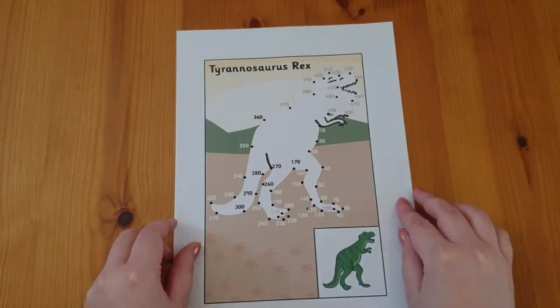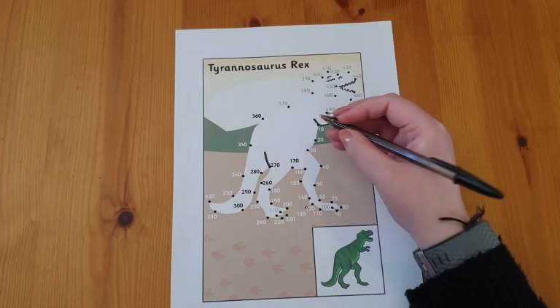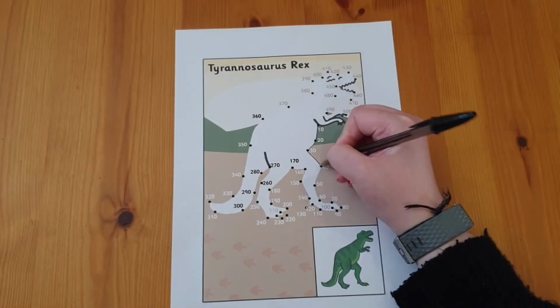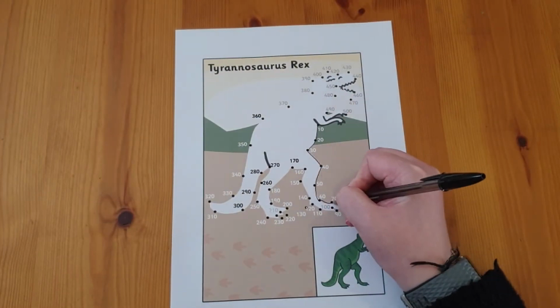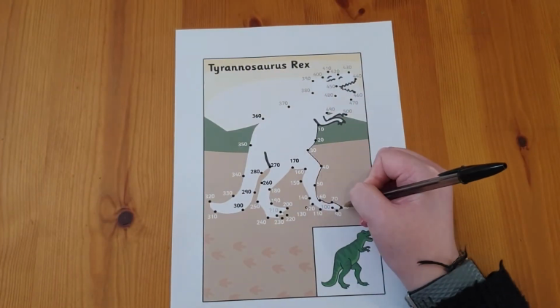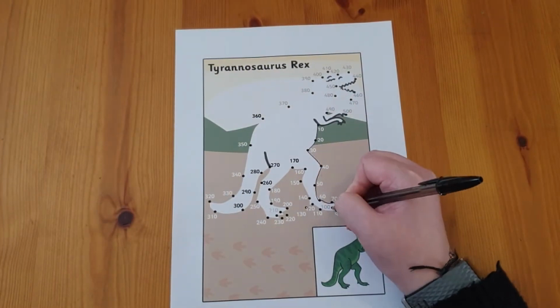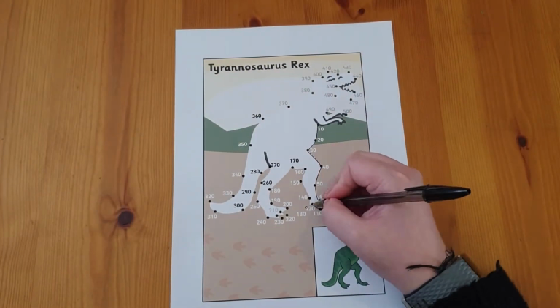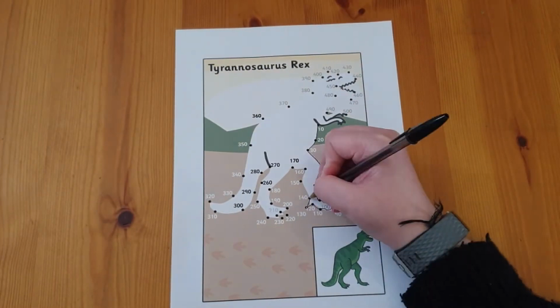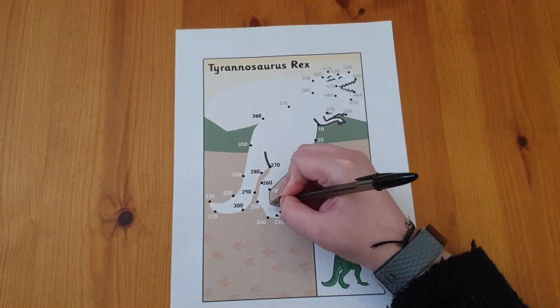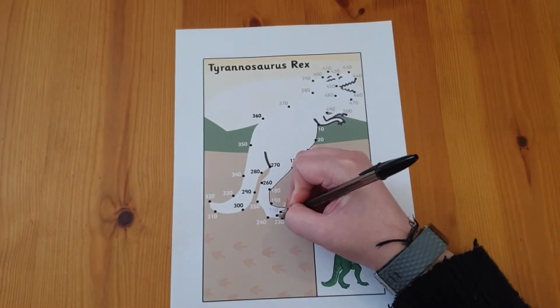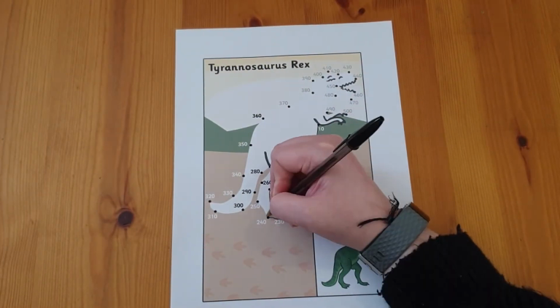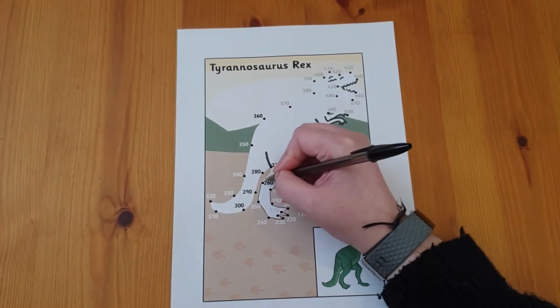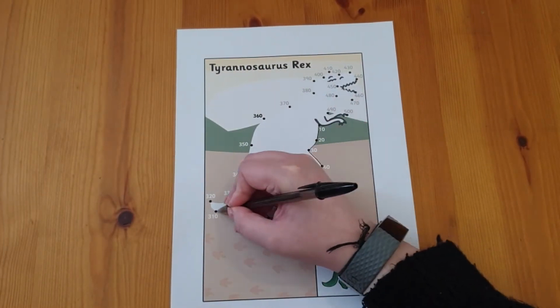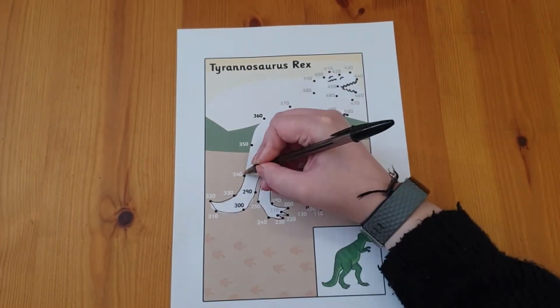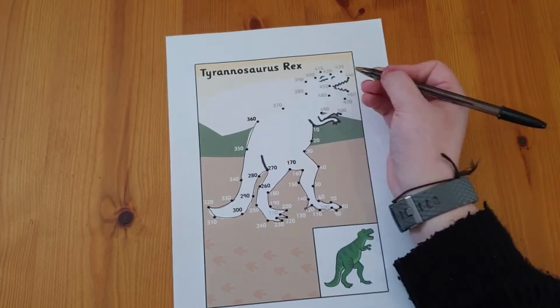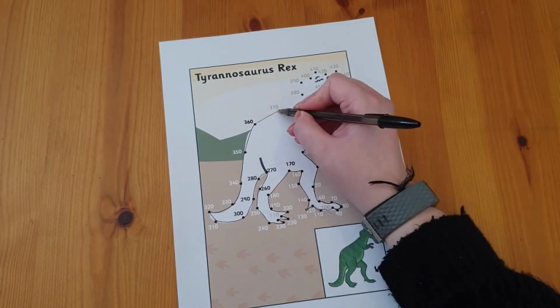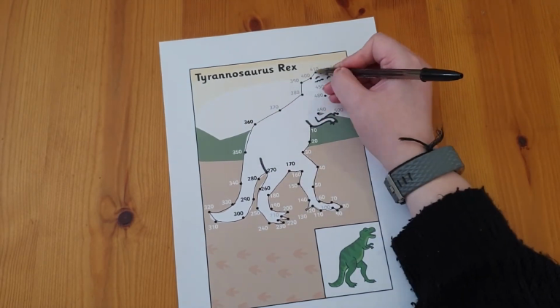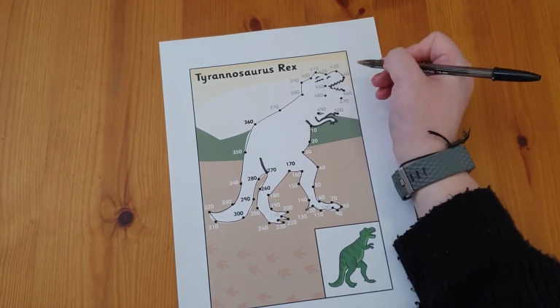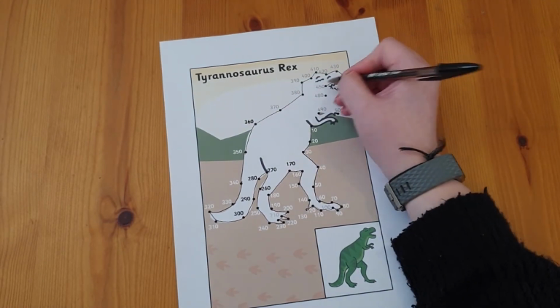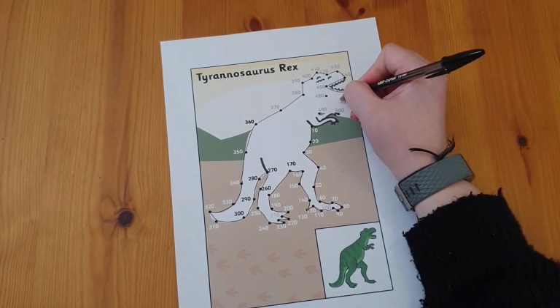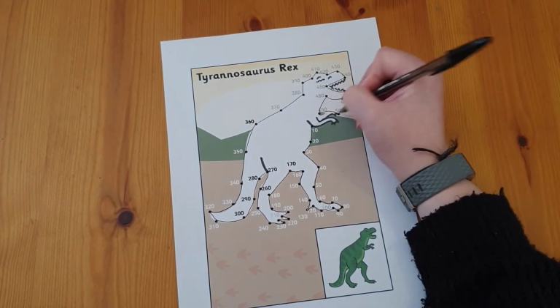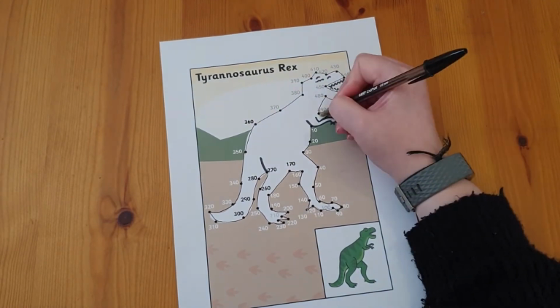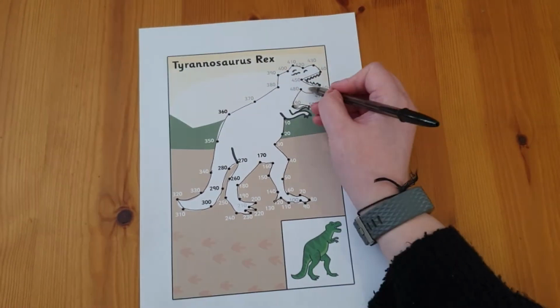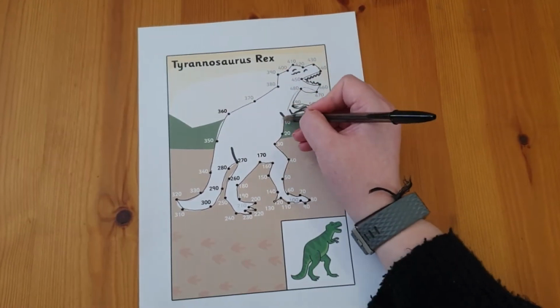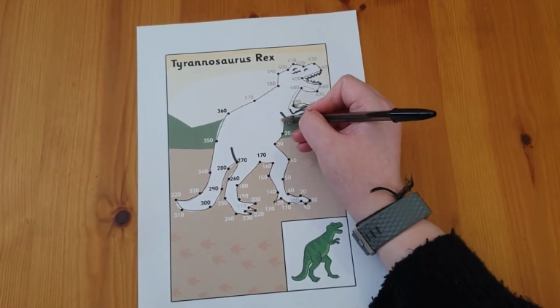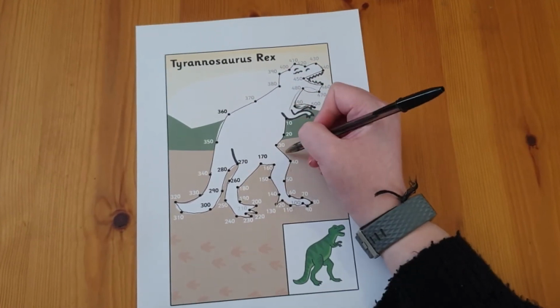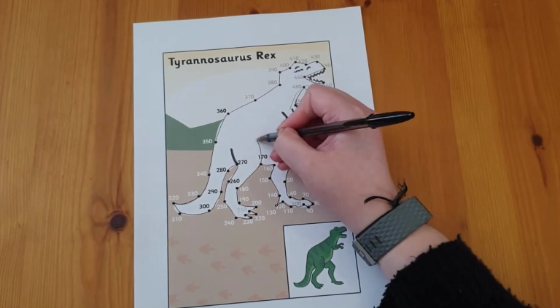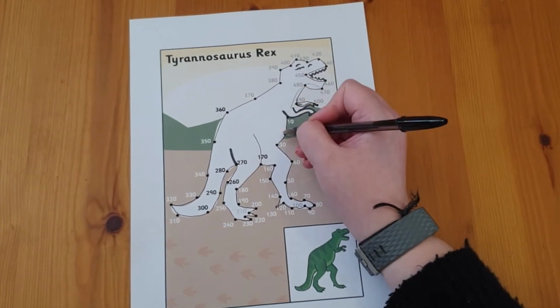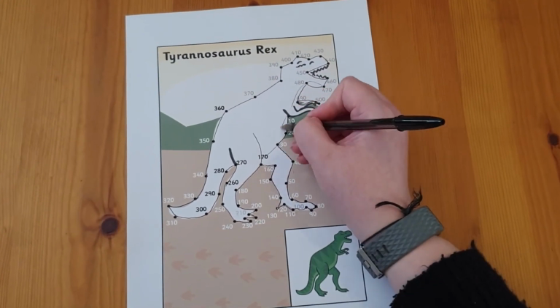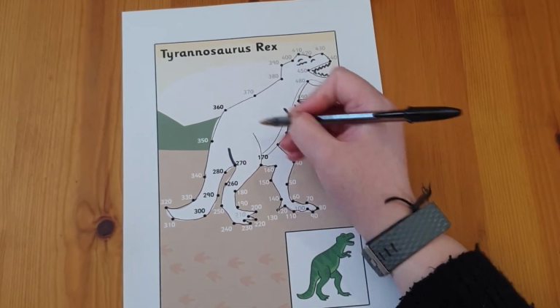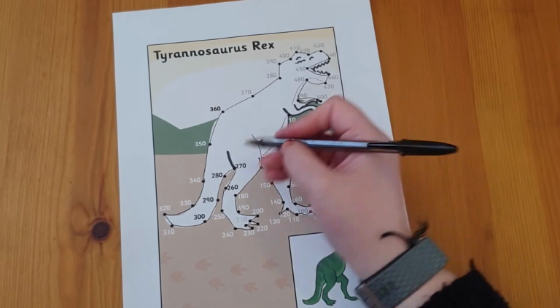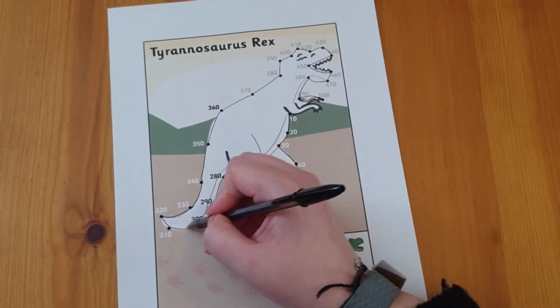Or maybe your child loves dinosaurs — get them to try this Tyrannosaurus Rex counting in tens dot-to-dot, all the way up to 500, then colour it in and put it on your fridge or wall to display.